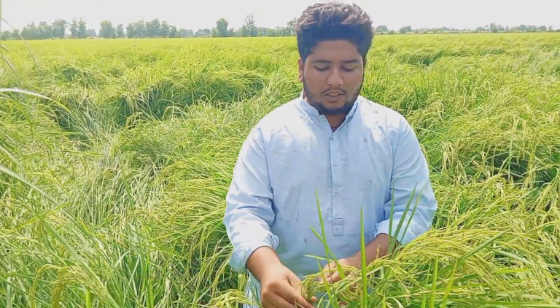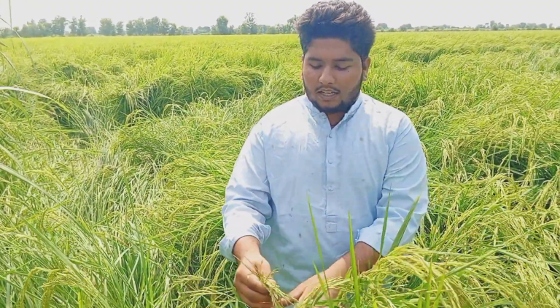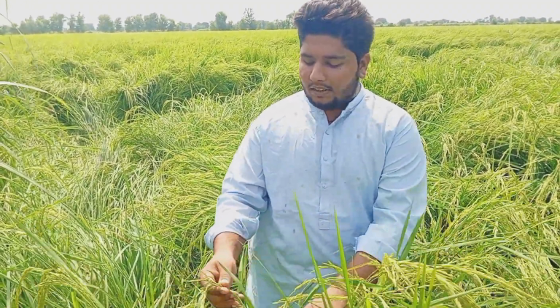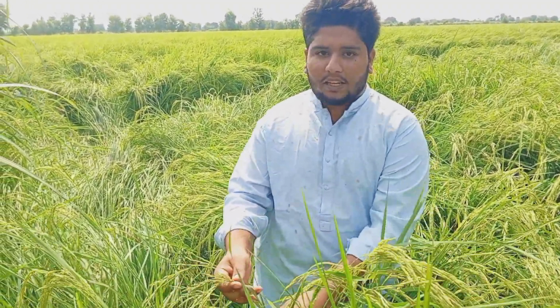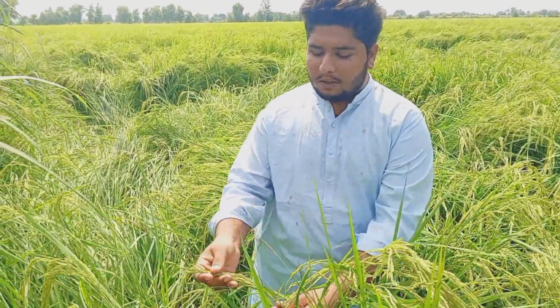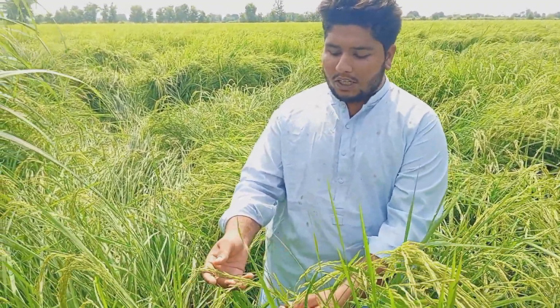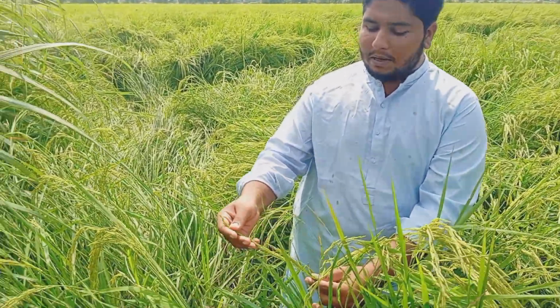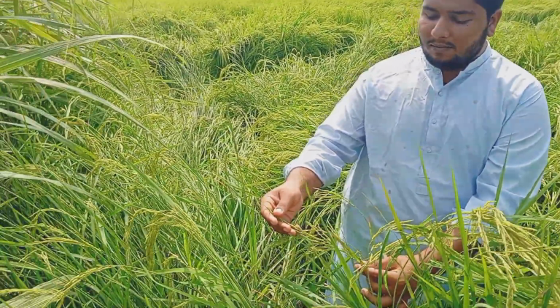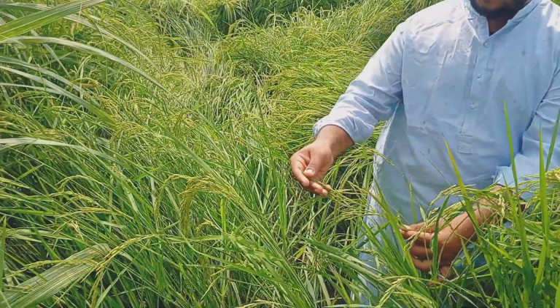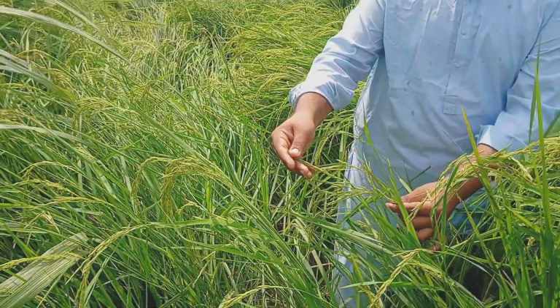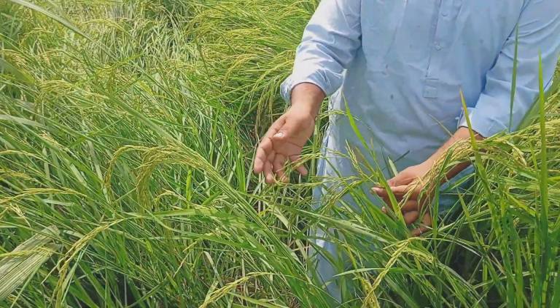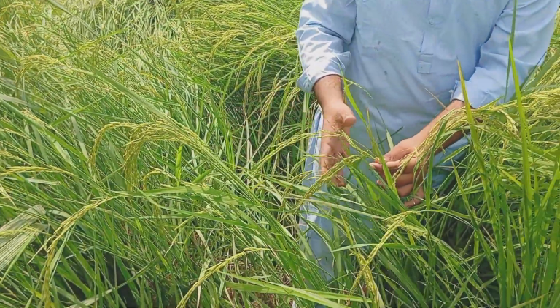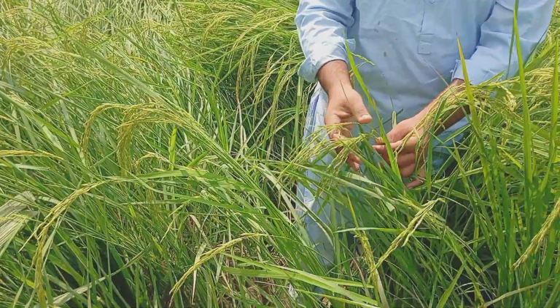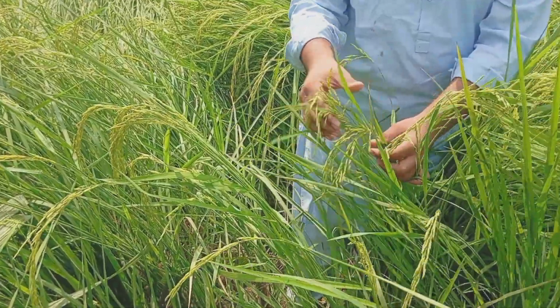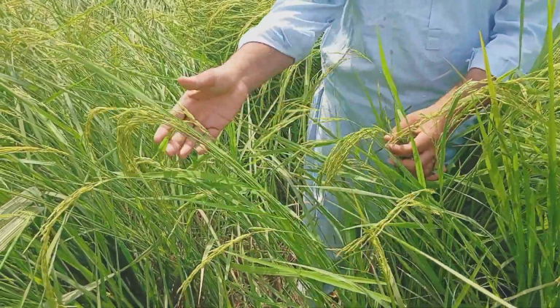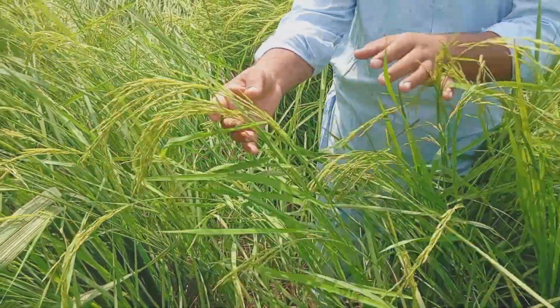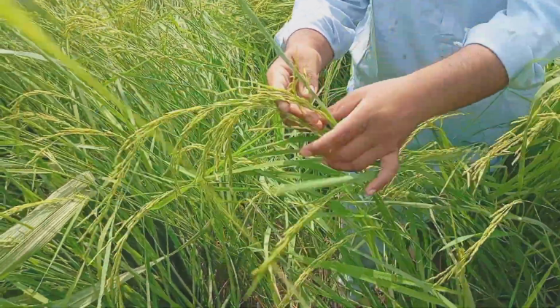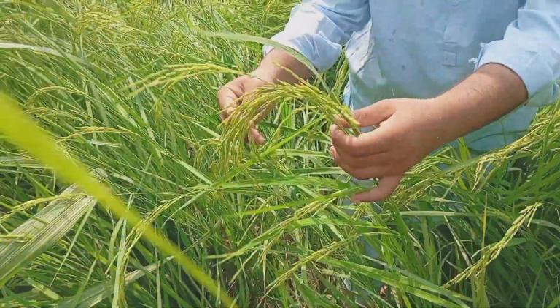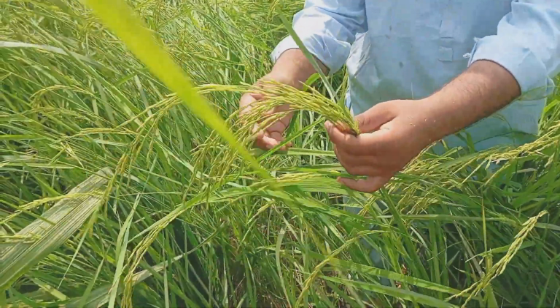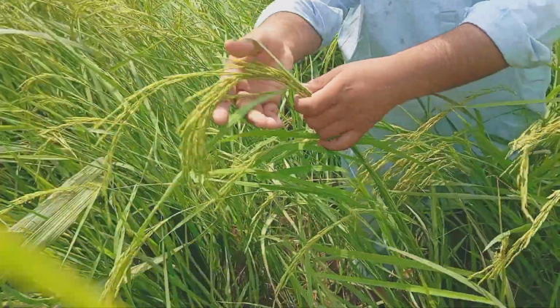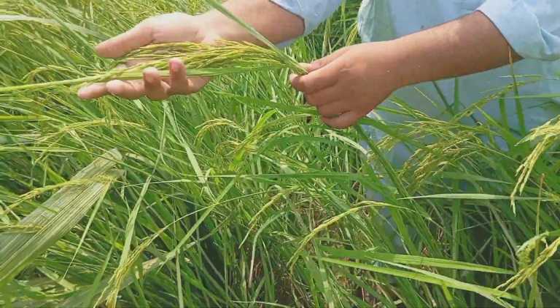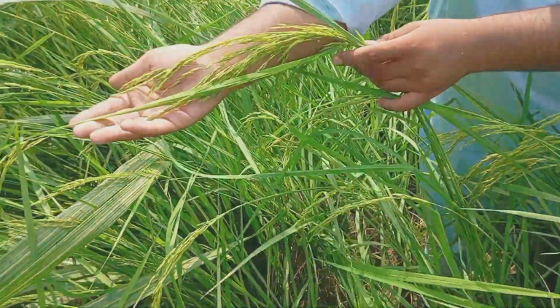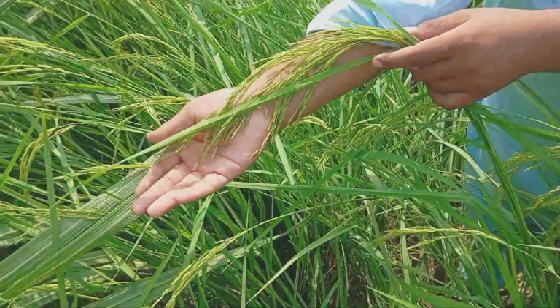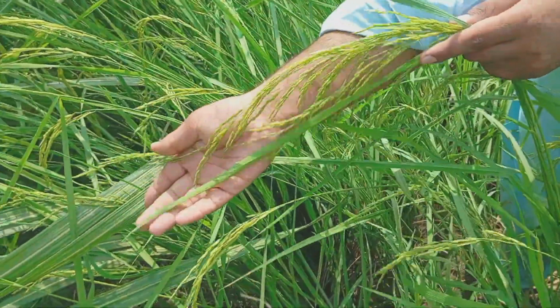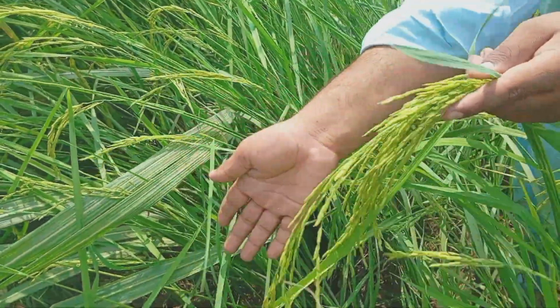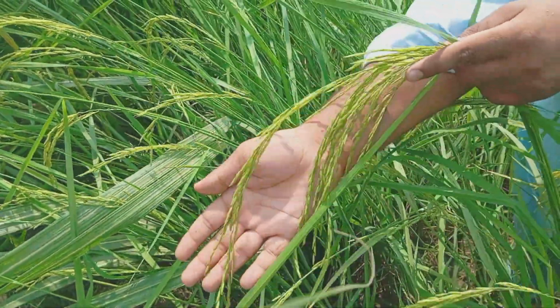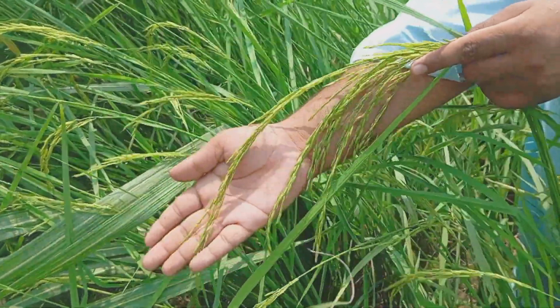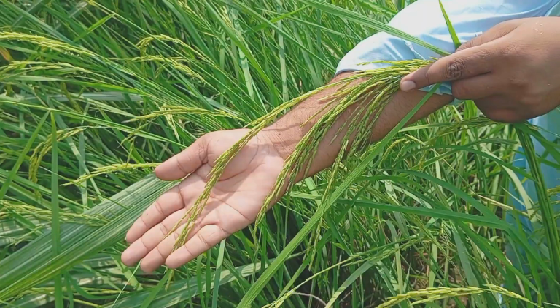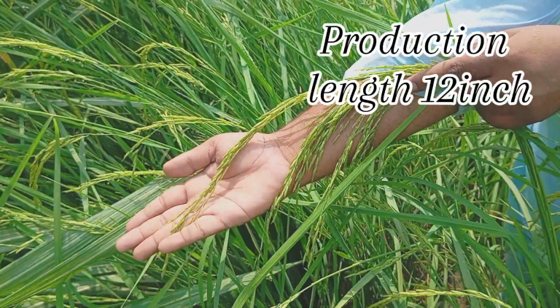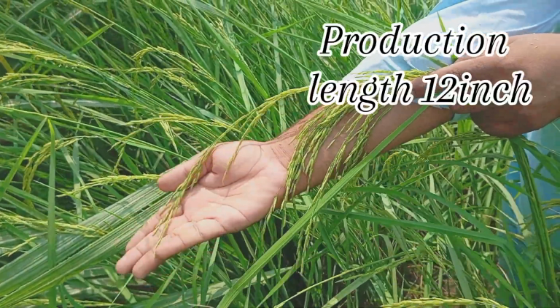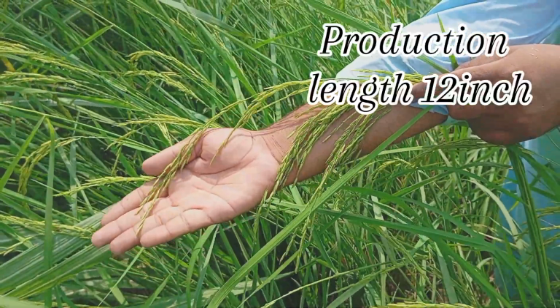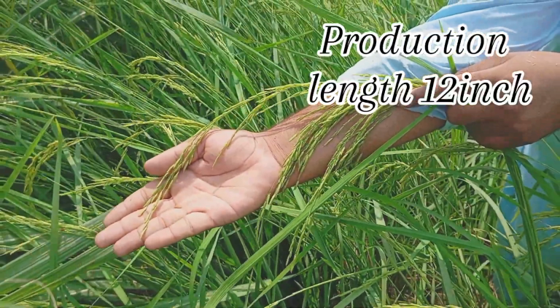Let's check the length of it. This is the camera. Let's check it. It is a whole food.